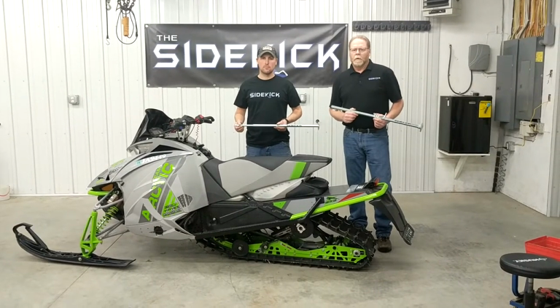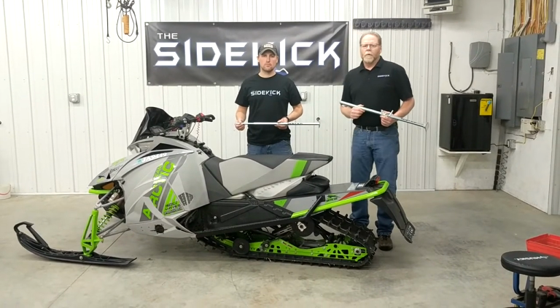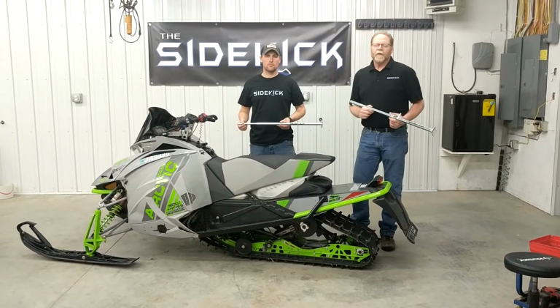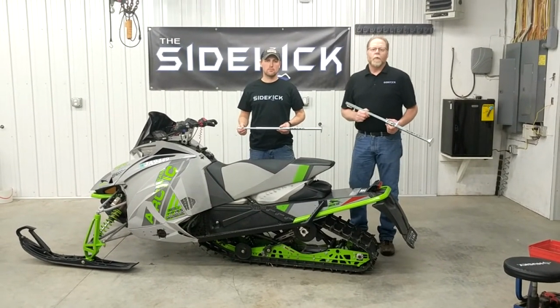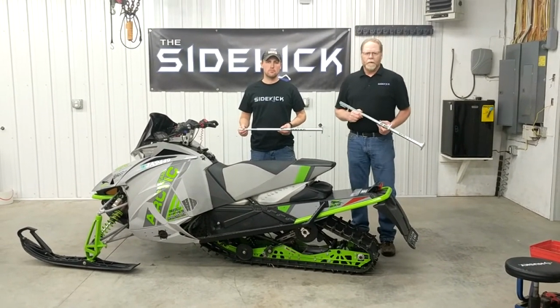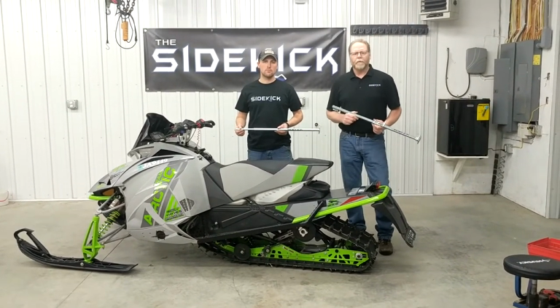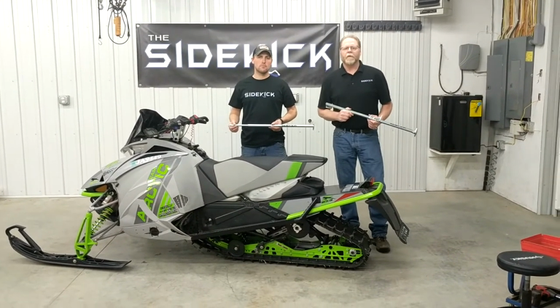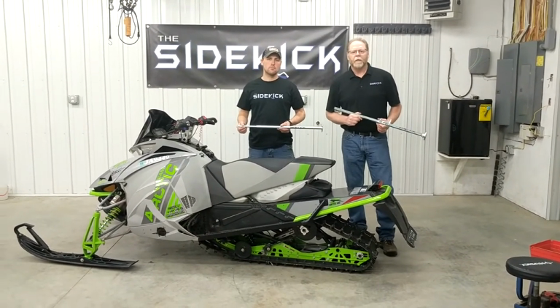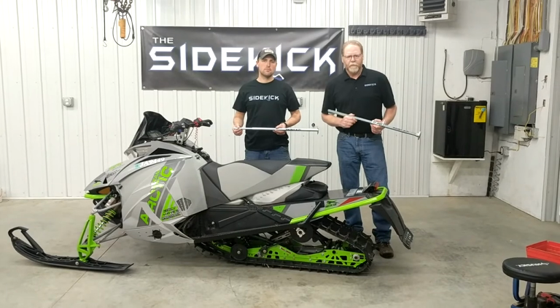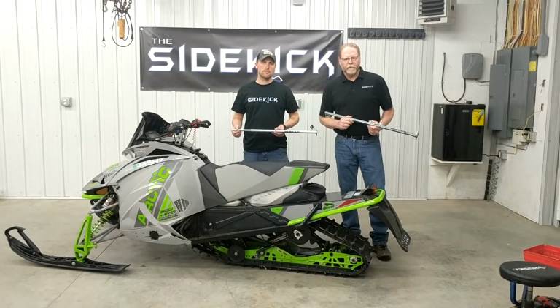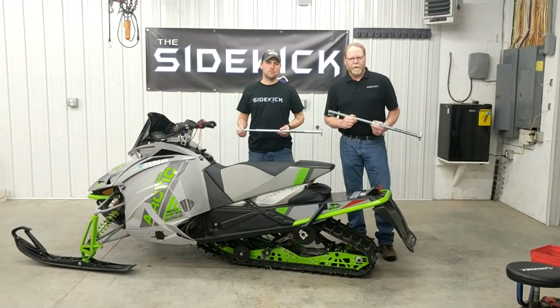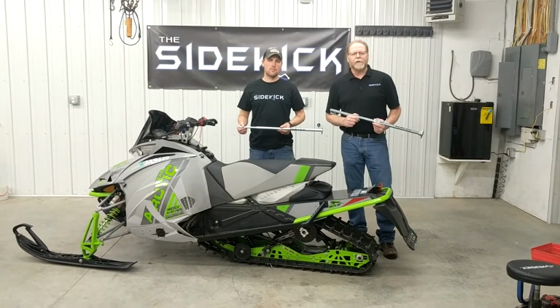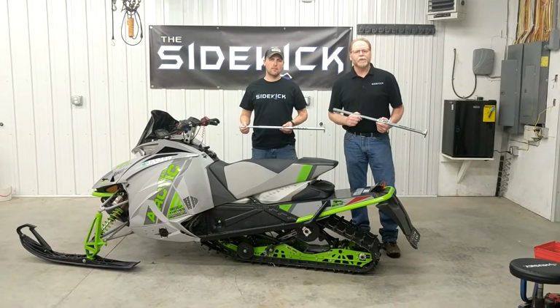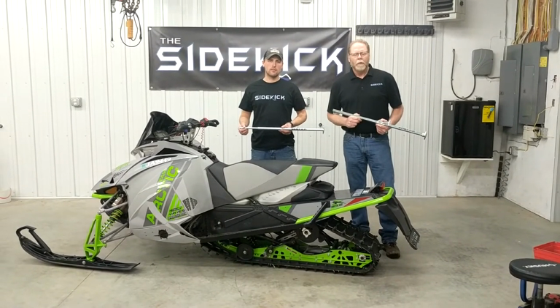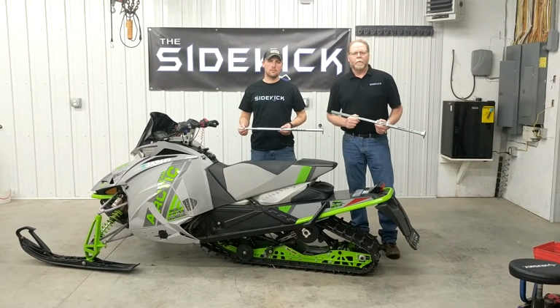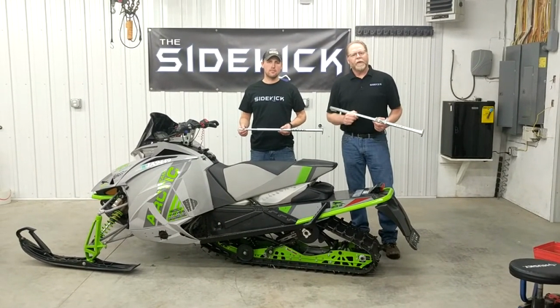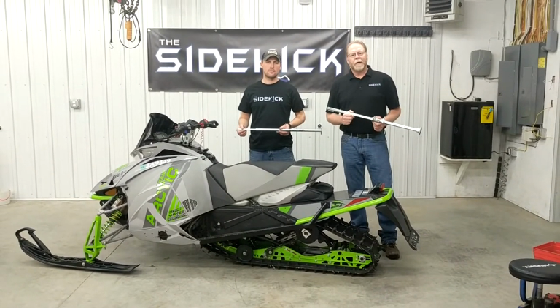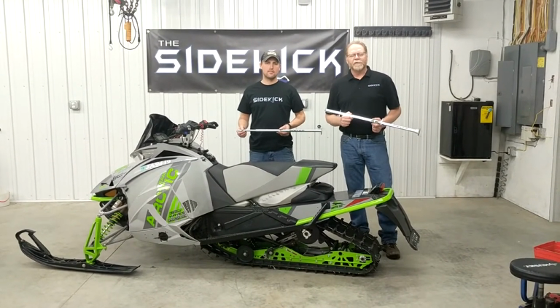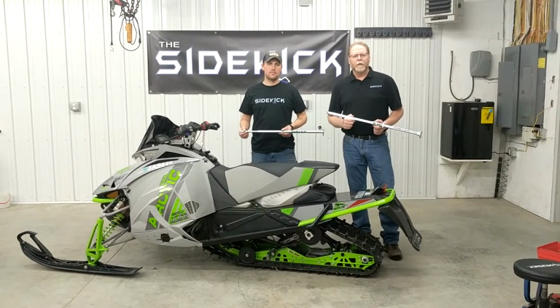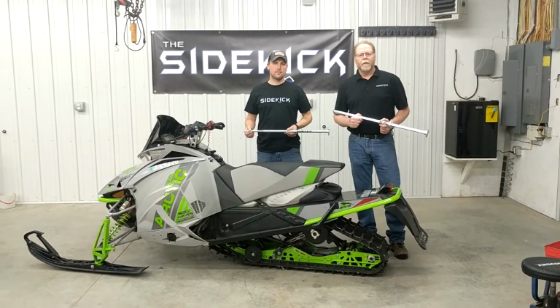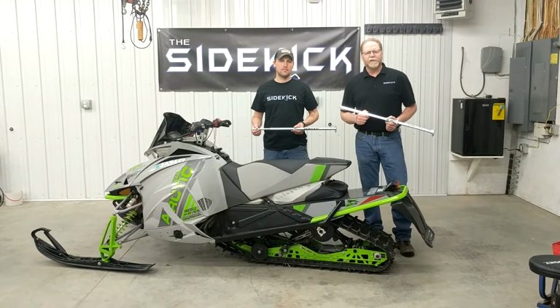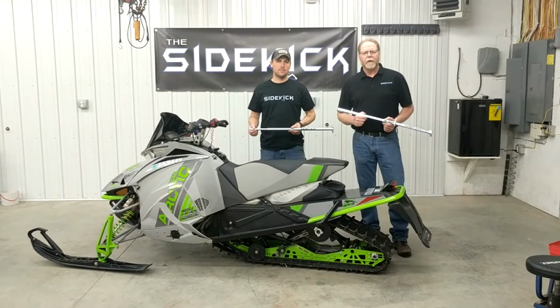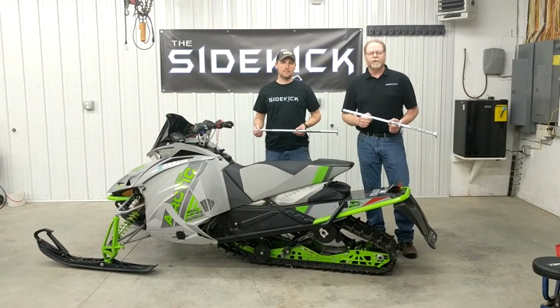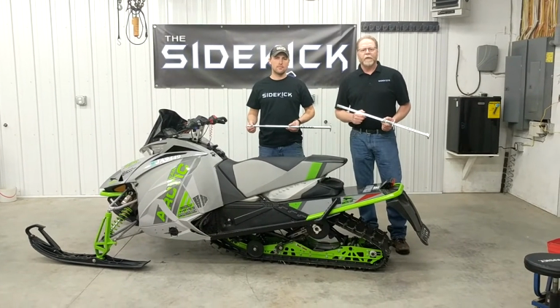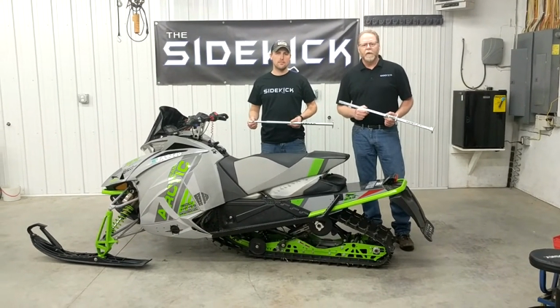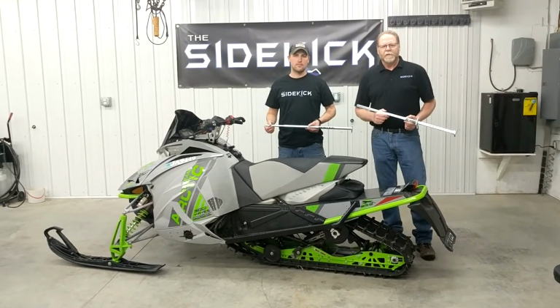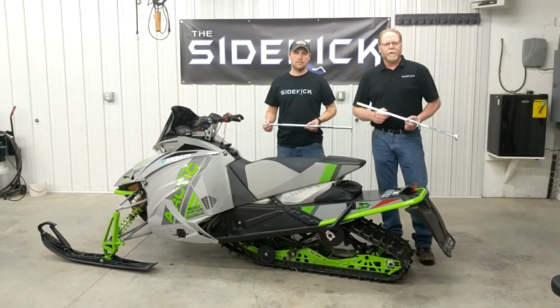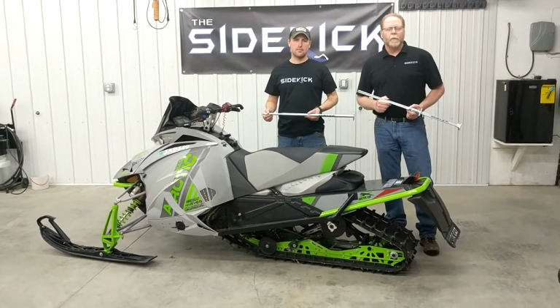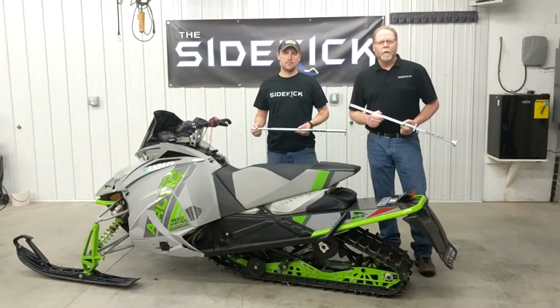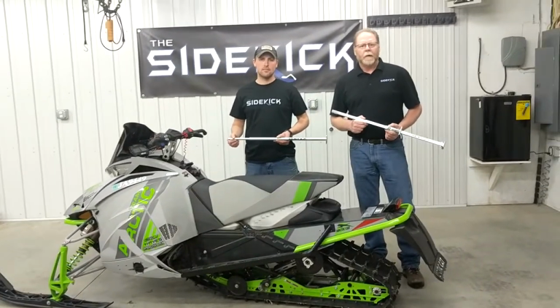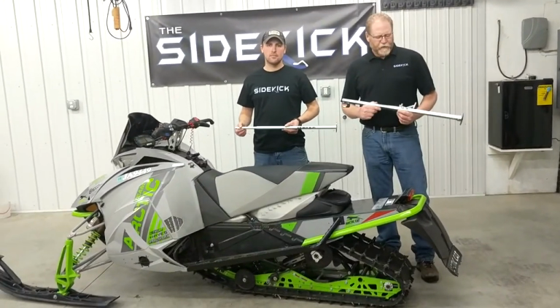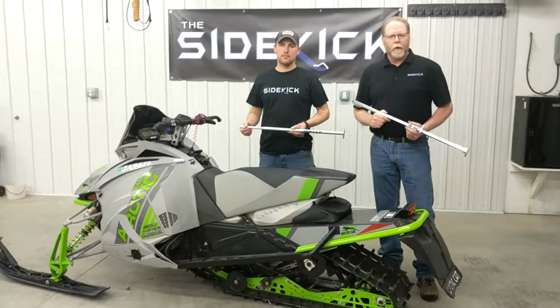Hello and welcome to Sidekick 101. Thanks for joining us again for this edition of Traction Control. We're going to put the Sidekick on the snowmobile and get it in position and show you just how easy it is to stud your snowmobile with the Sidekick product.